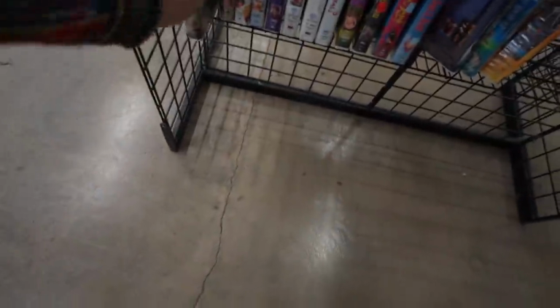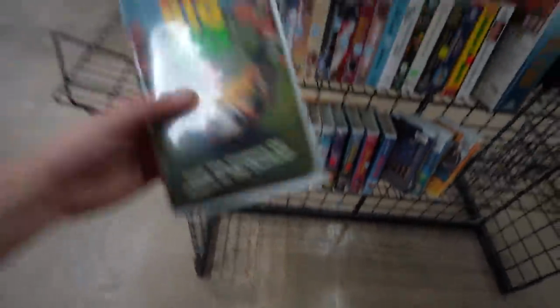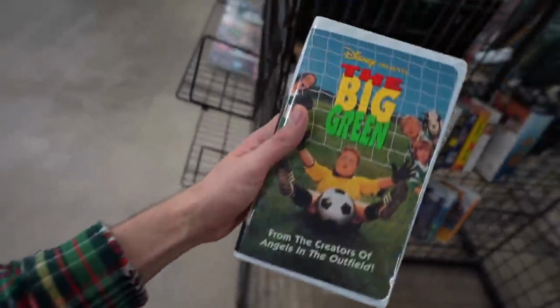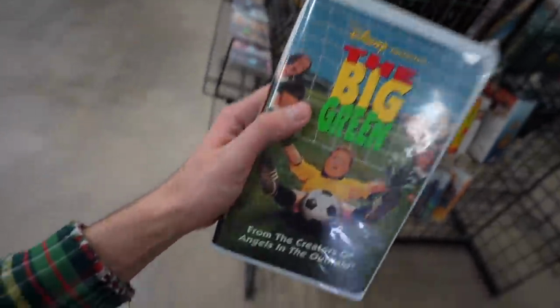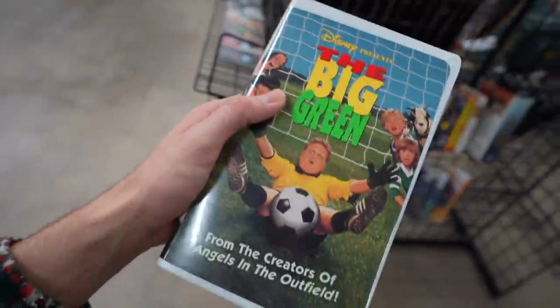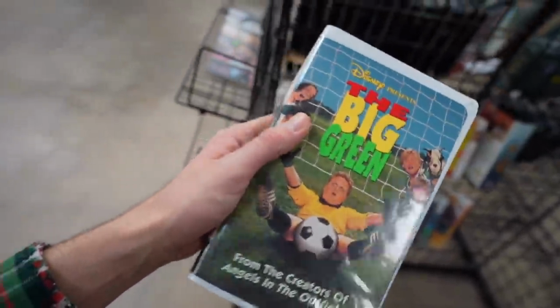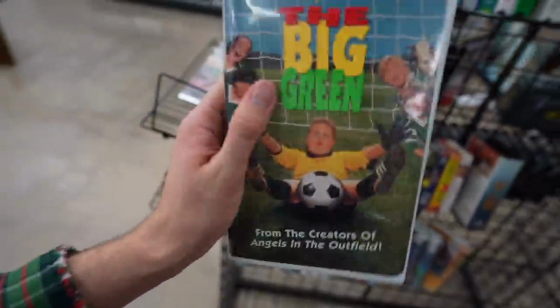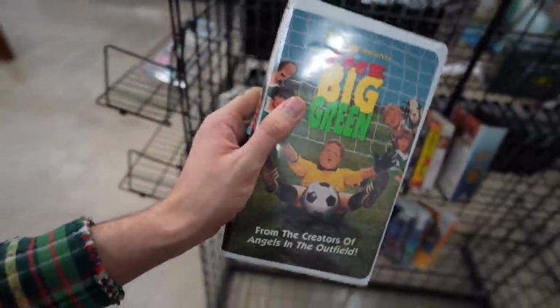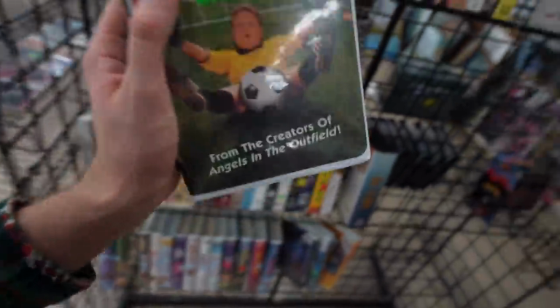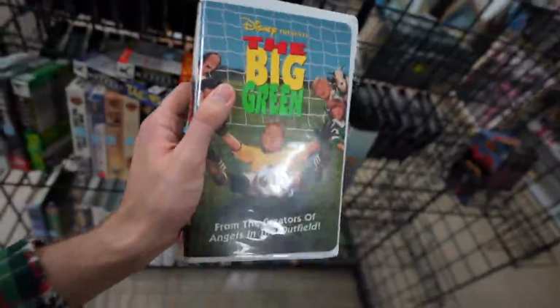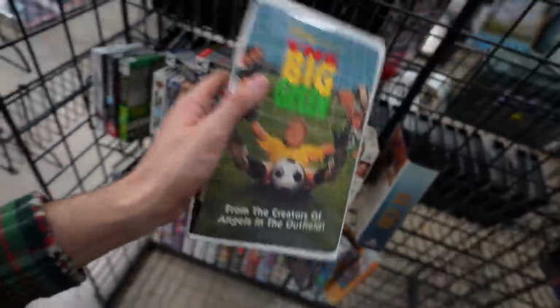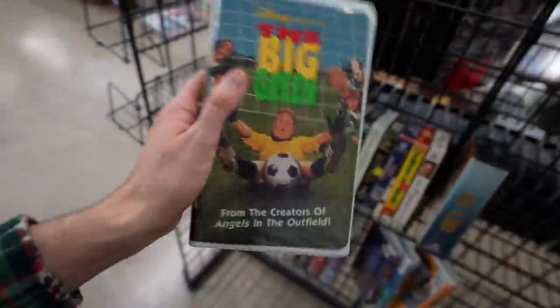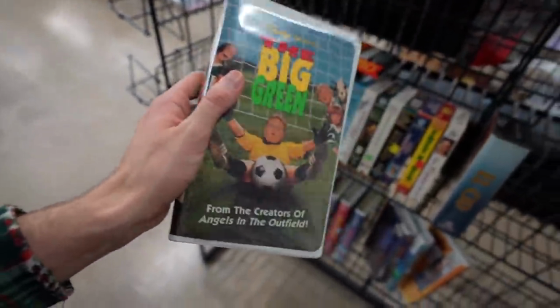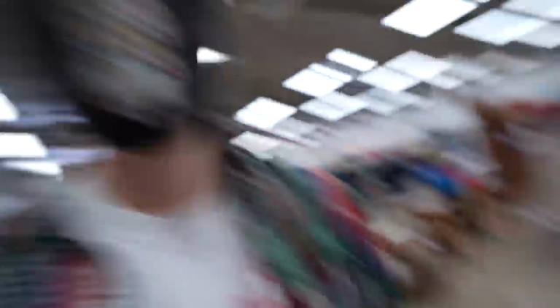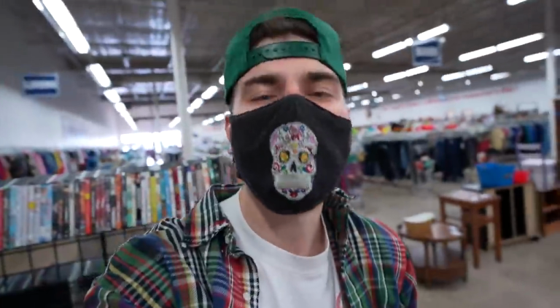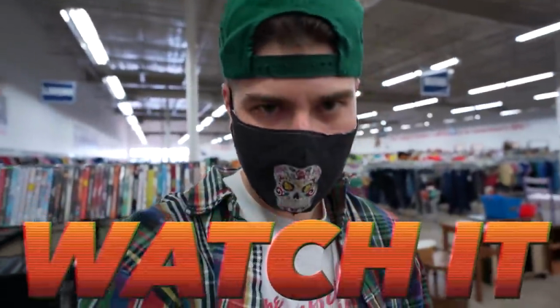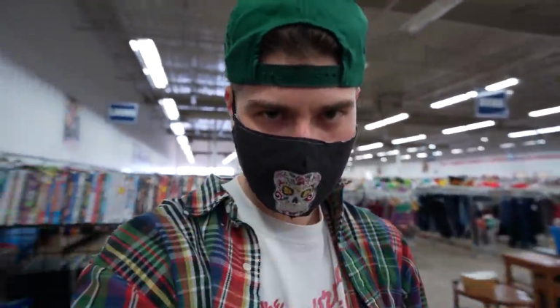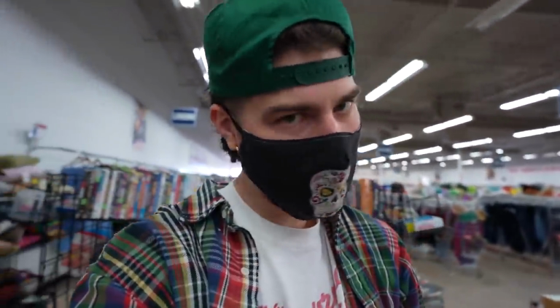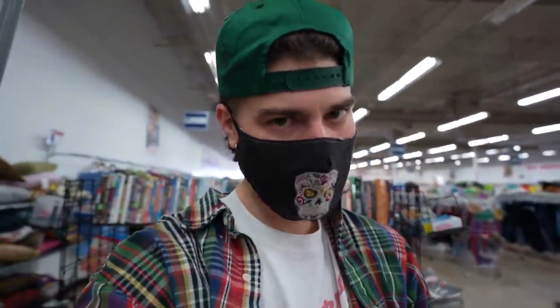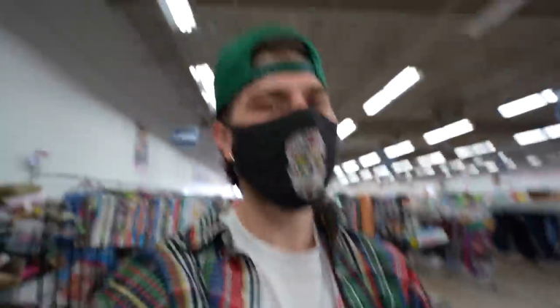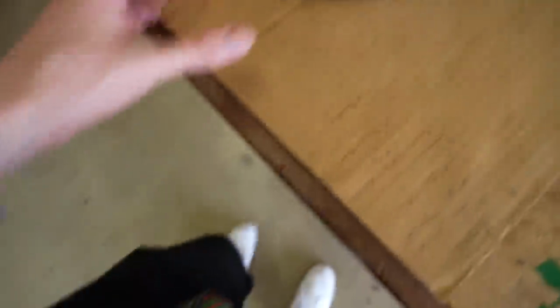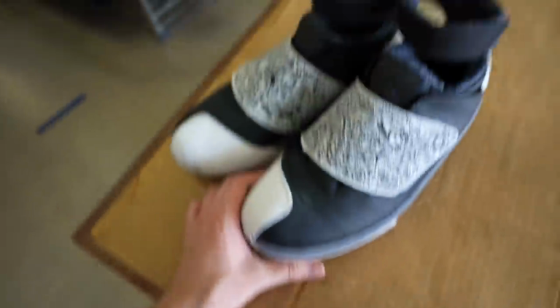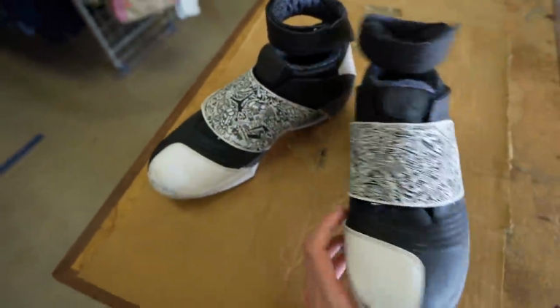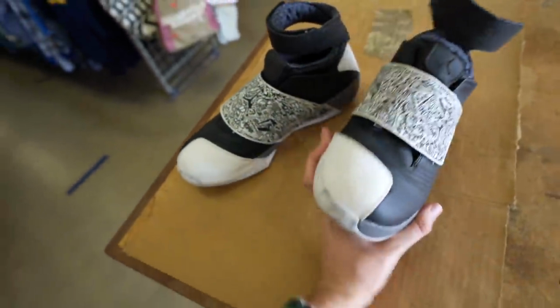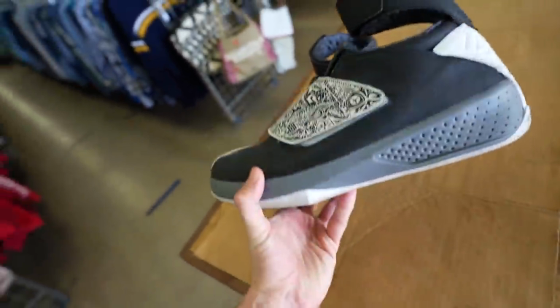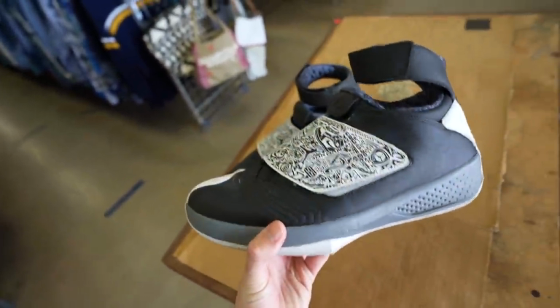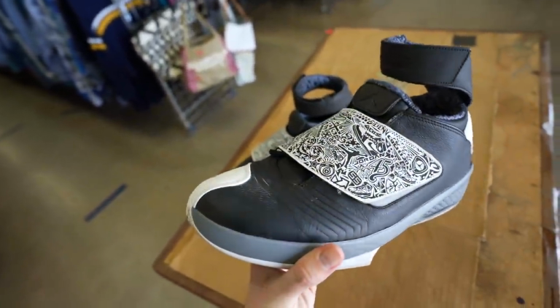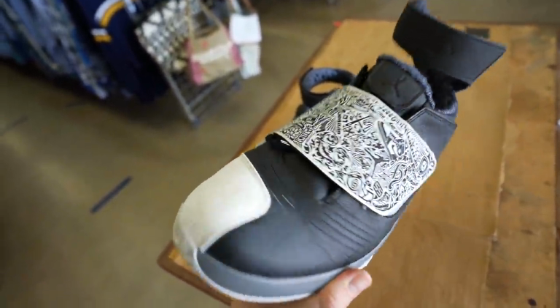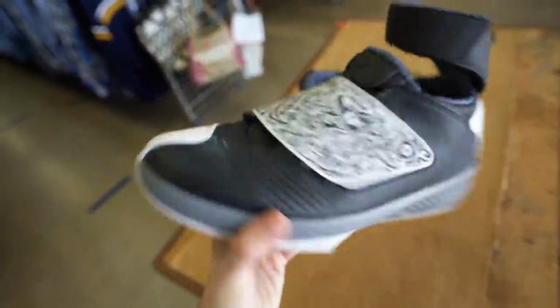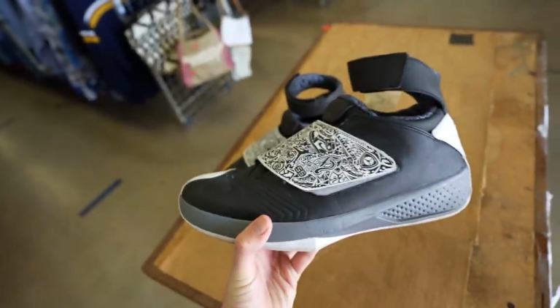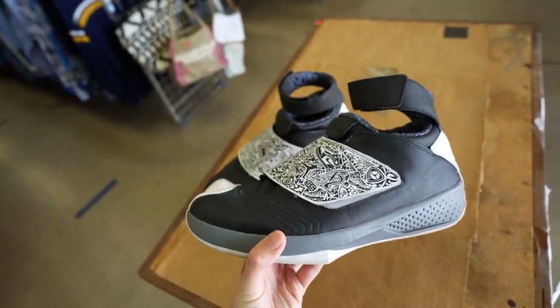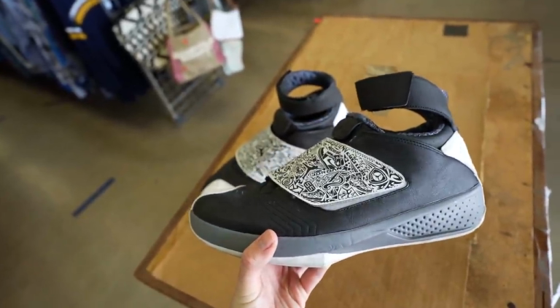Also some required reading — or I guess doing in this case — The Big Green, a classic, one of my favorite movies growing up. Watch it. Alright, so right when I was about to leave, I was checking out, and this truly is the last find of the day.